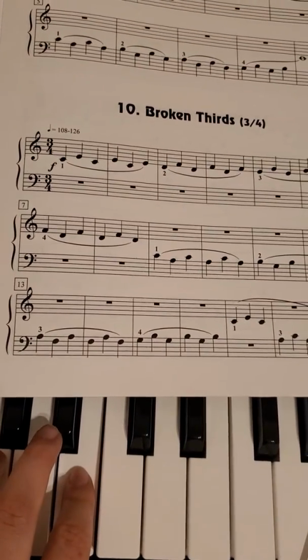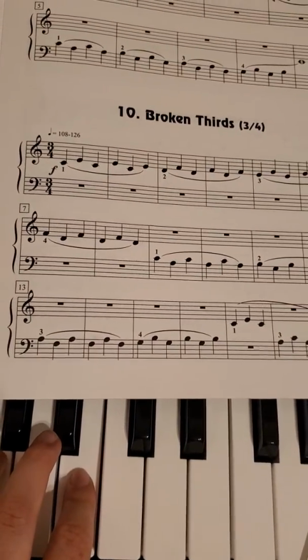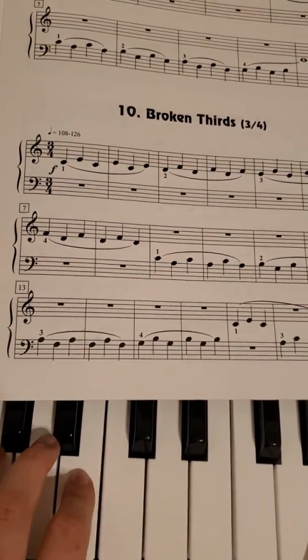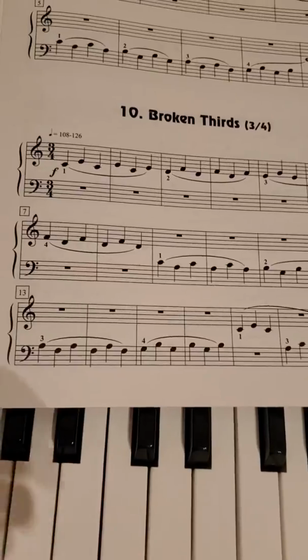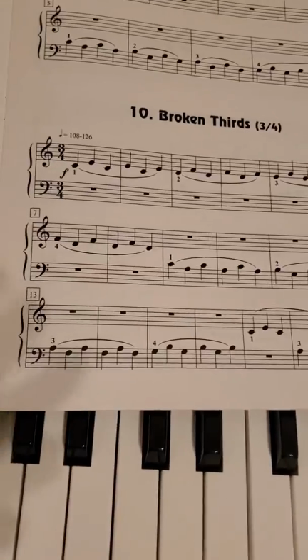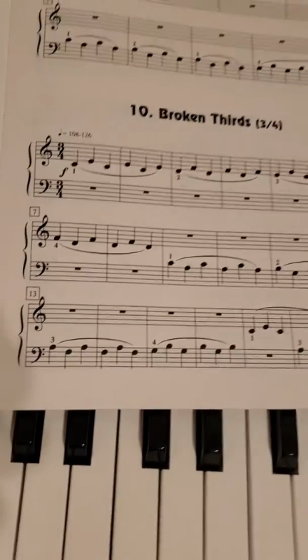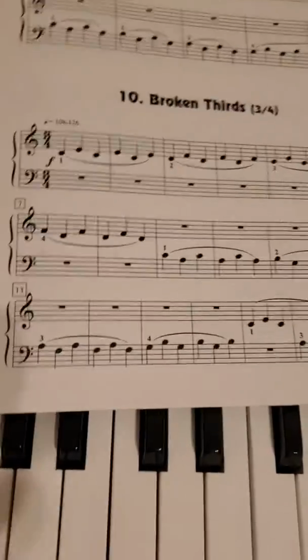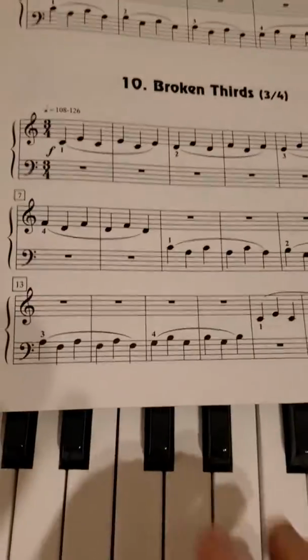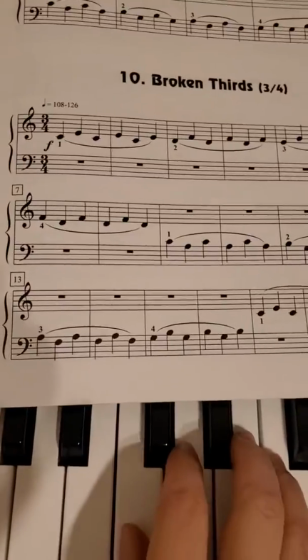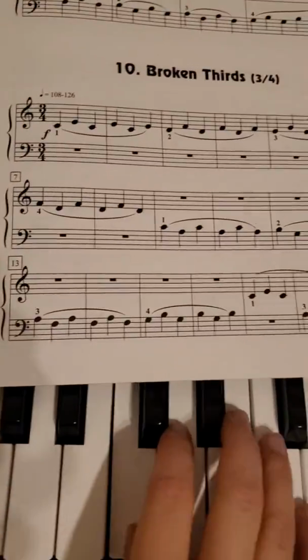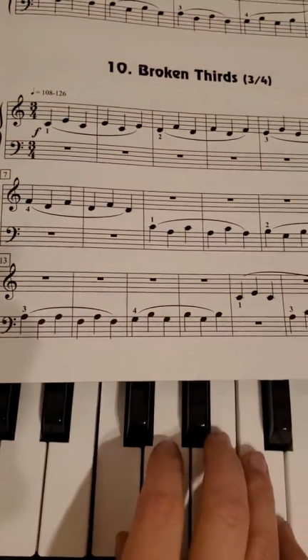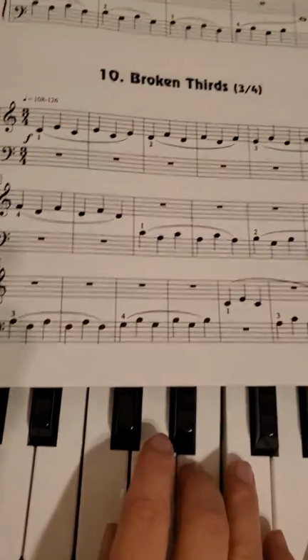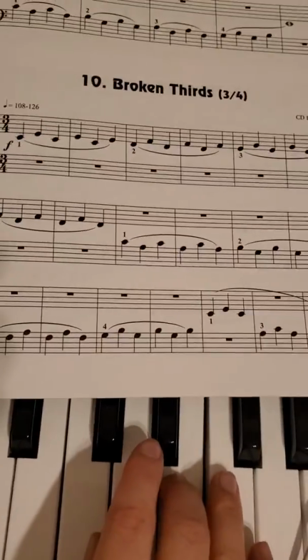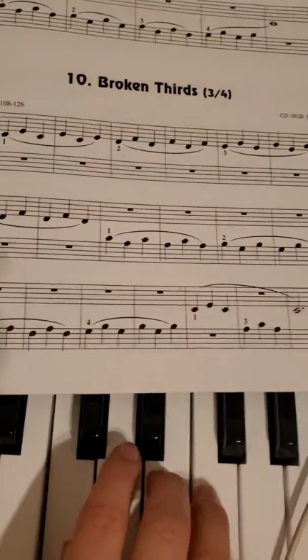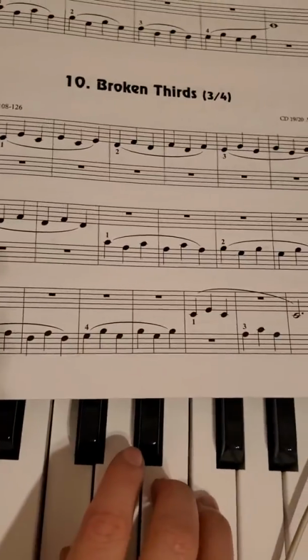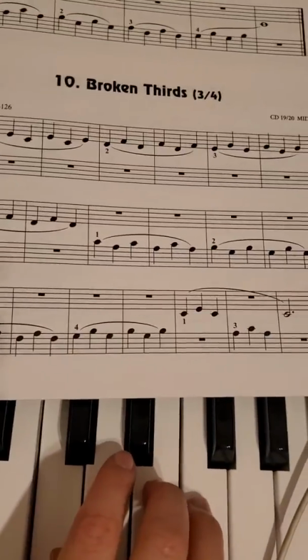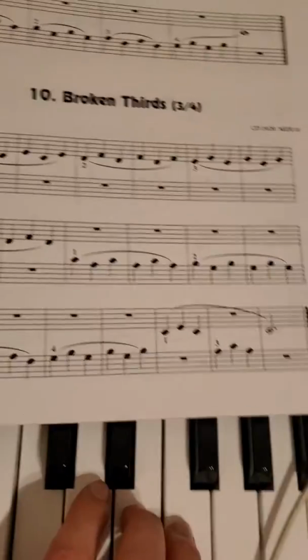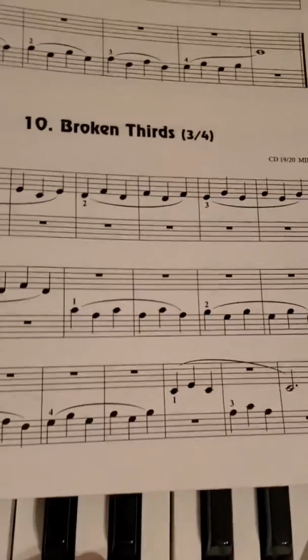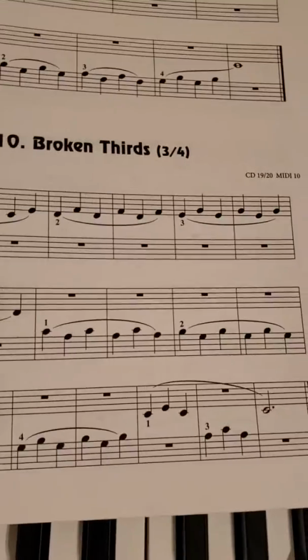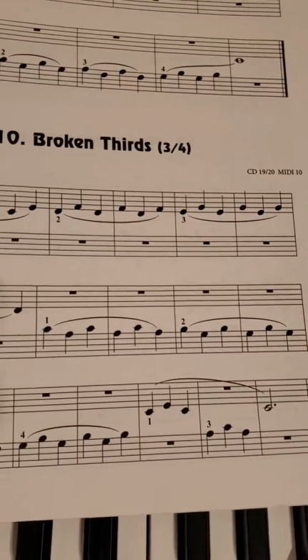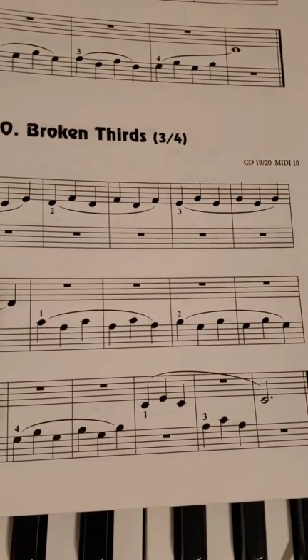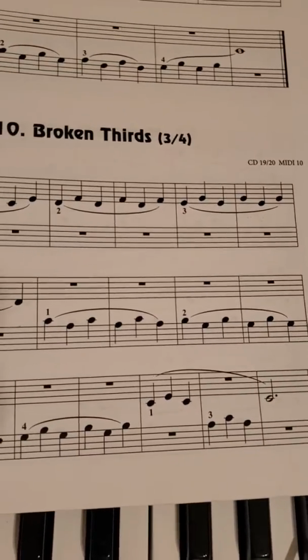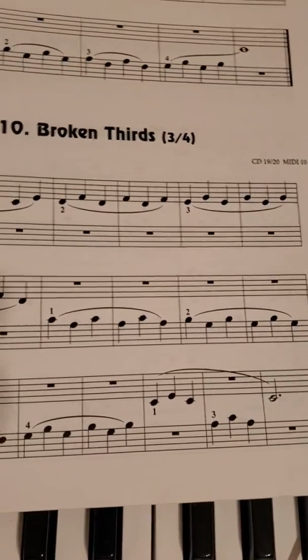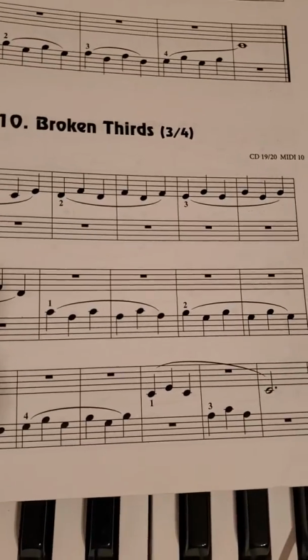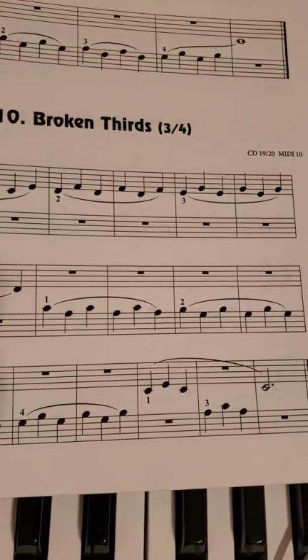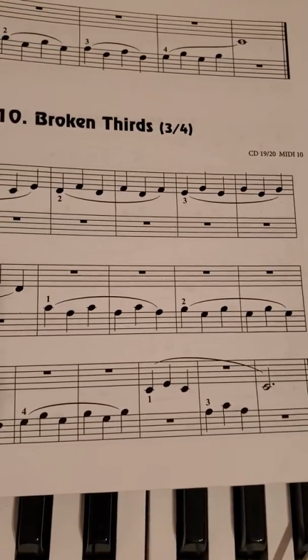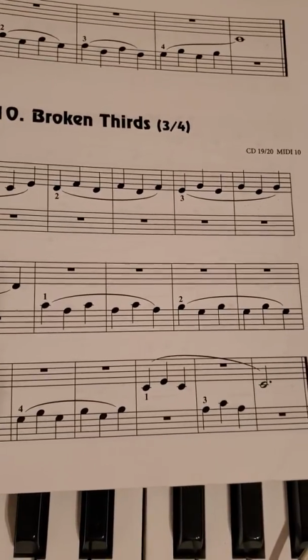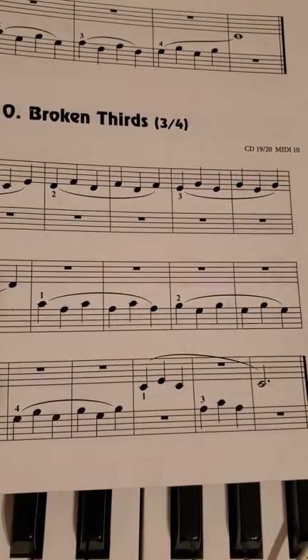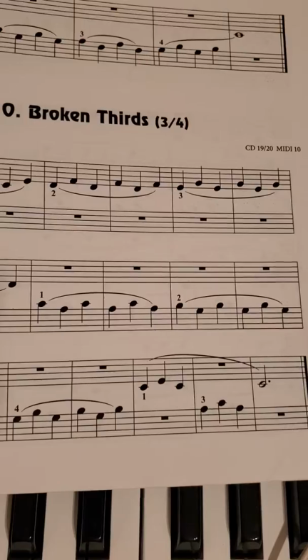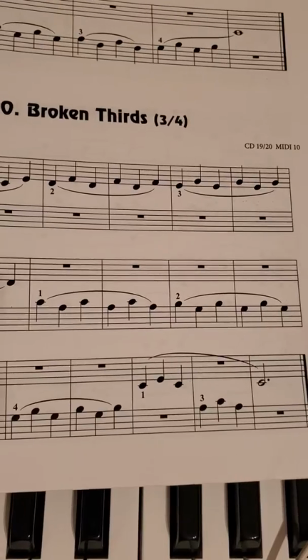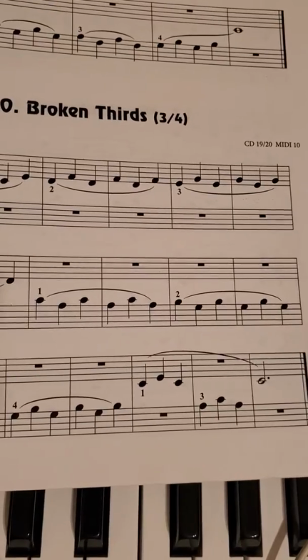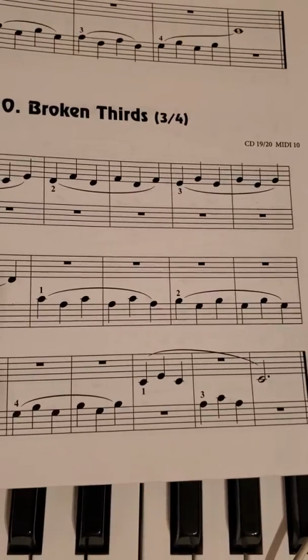And then your right hand will play again, so C to E. And then your other hand will play, so A to C. And then you'll end on C.